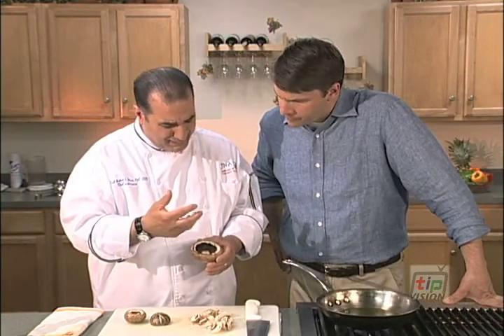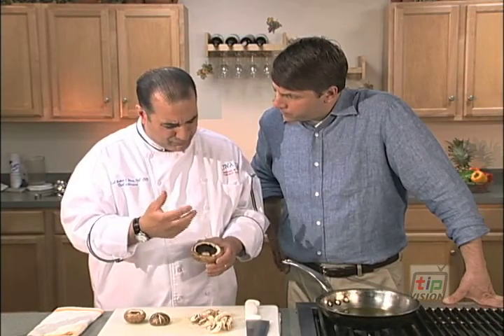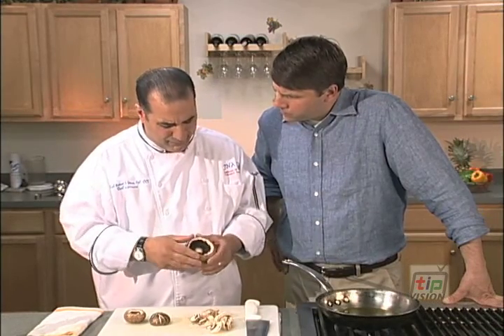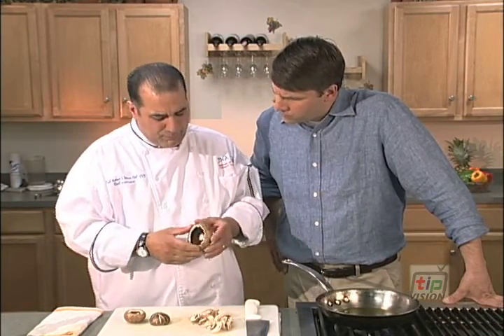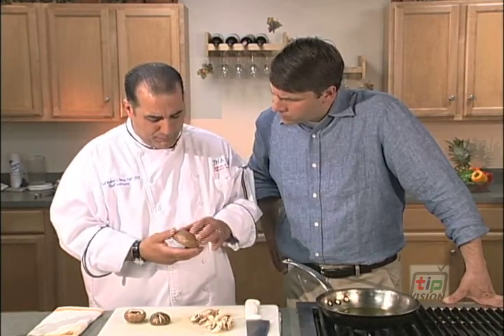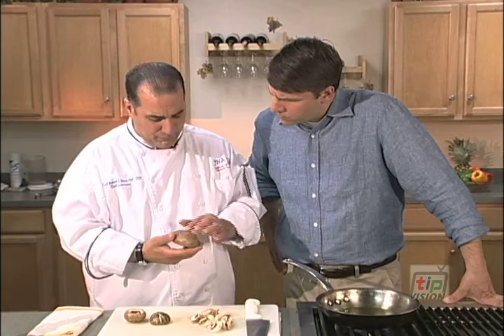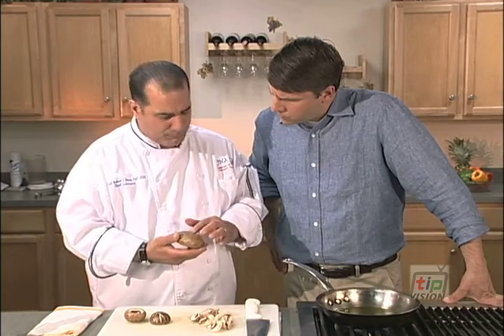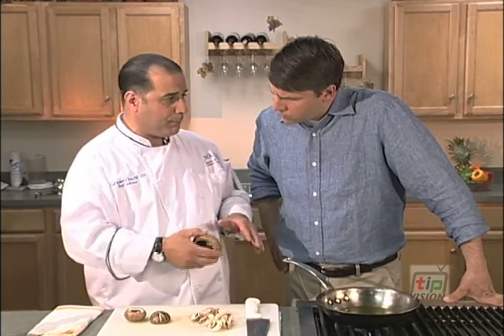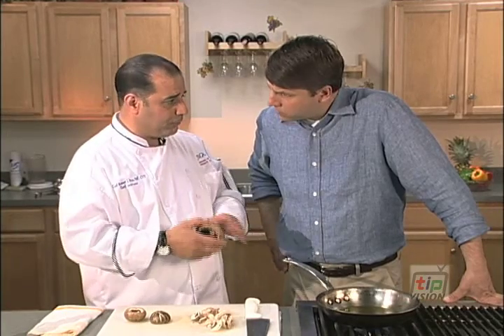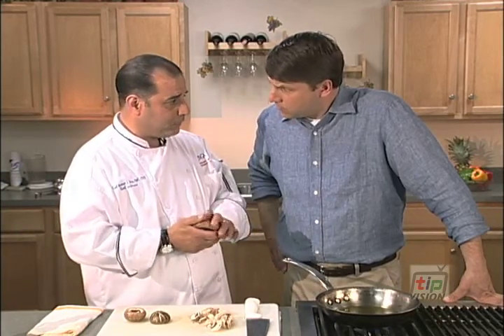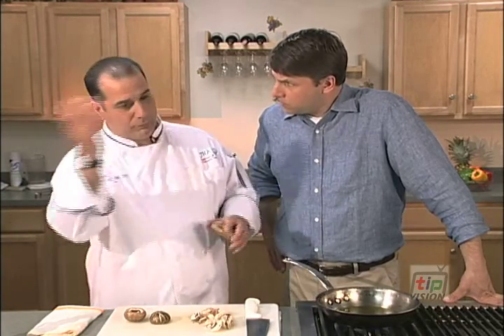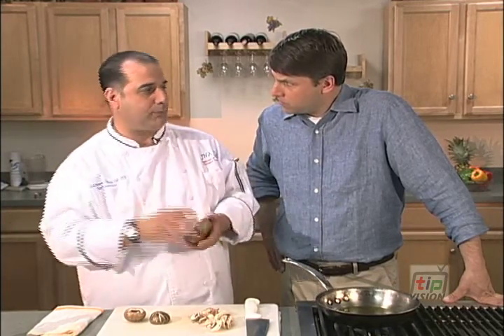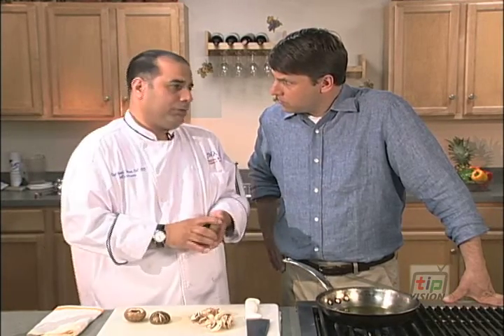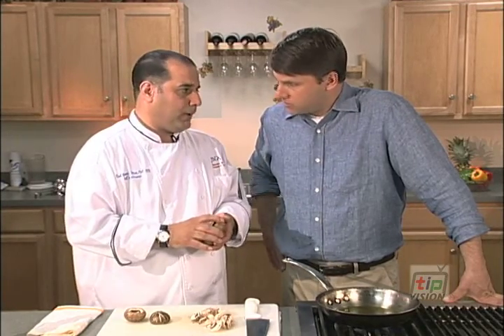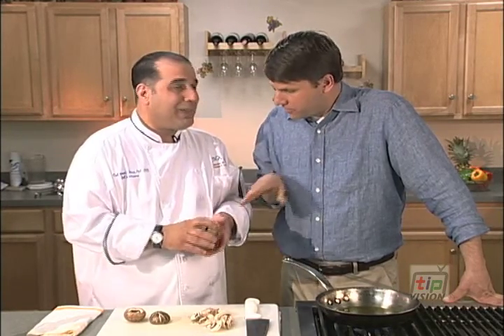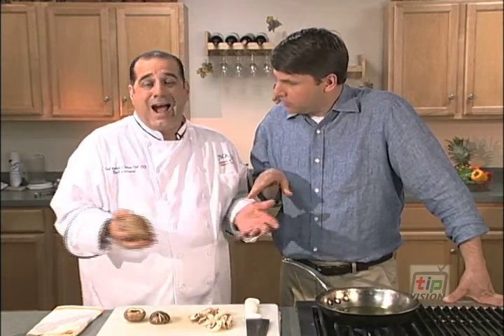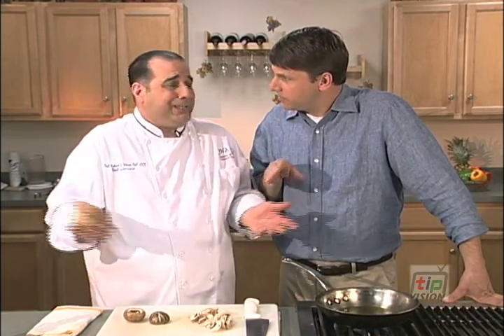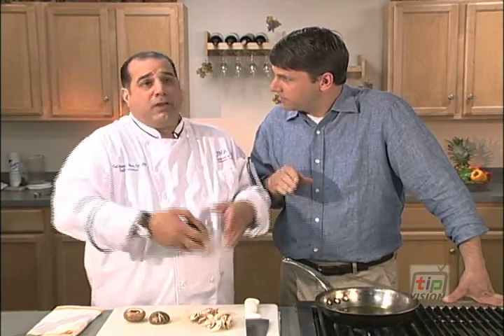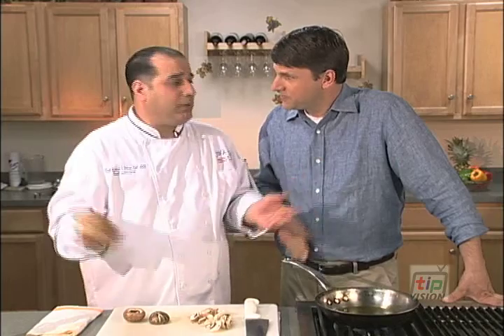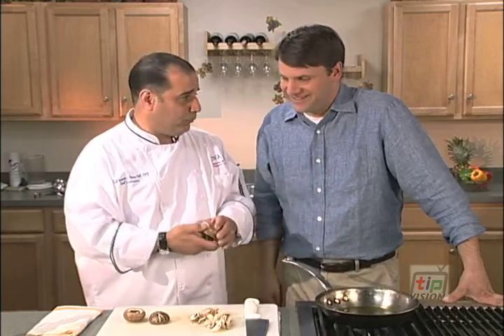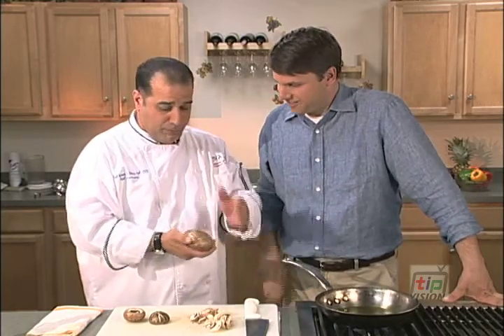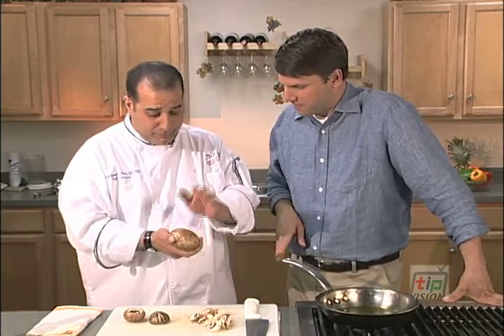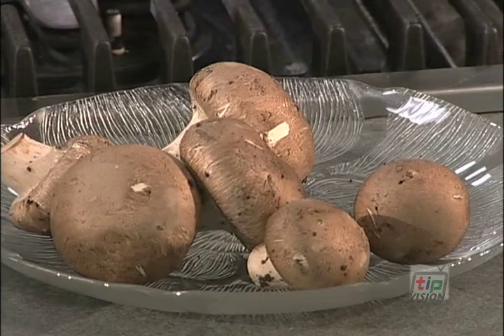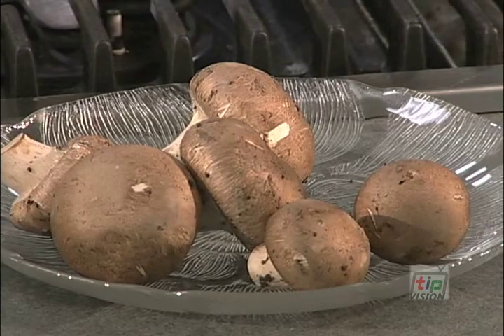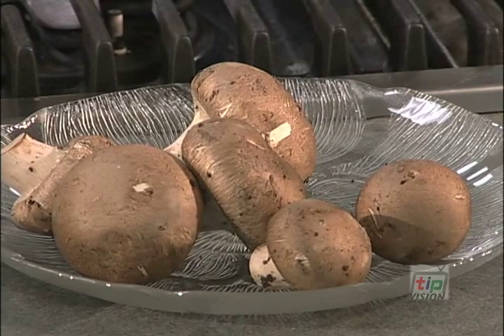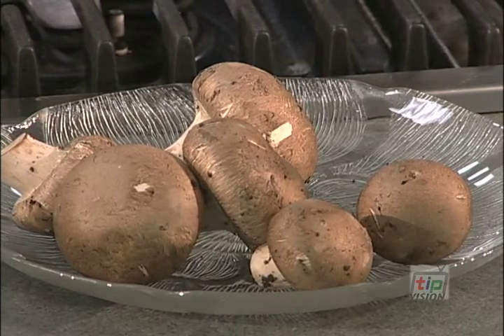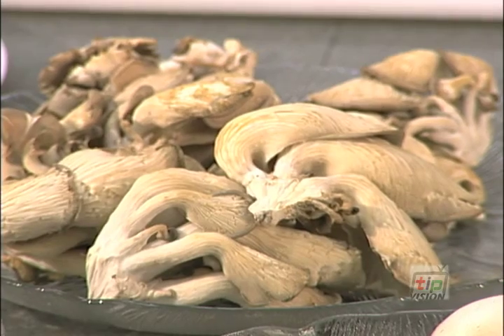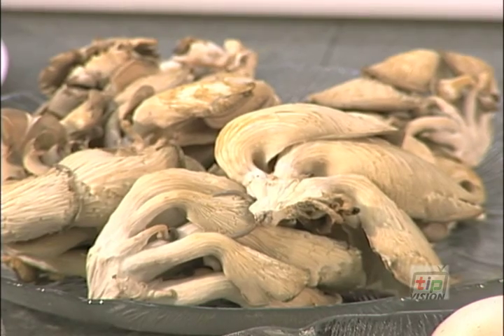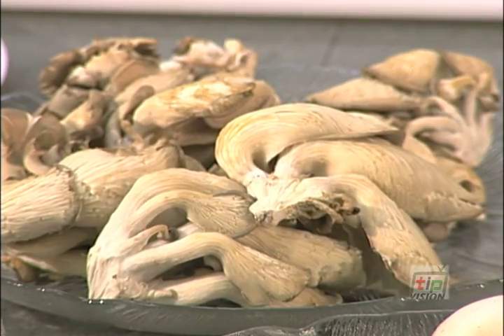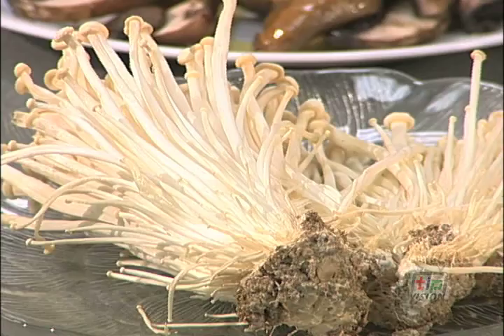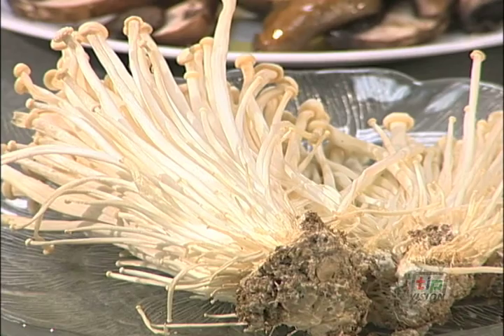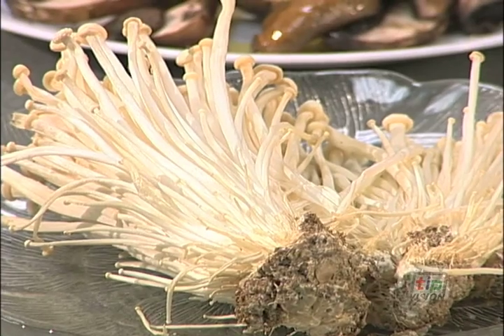People get nervous about dropping mushrooms on the floor and they throw them out. Please don't throw them out. There's no three-second rule — it could be a 50-second rule if you want. It doesn't matter, because mushrooms come from the ground. Your floor has got to be a little cleaner than the dirt.